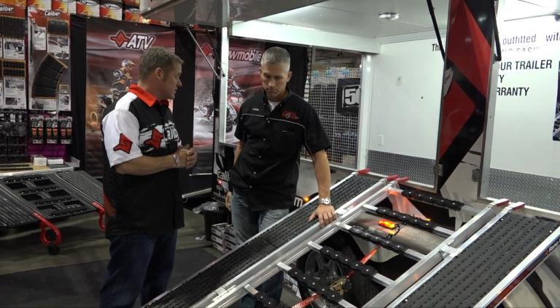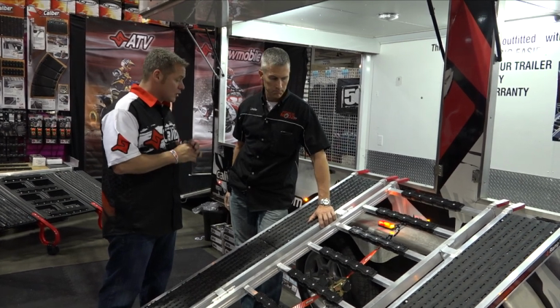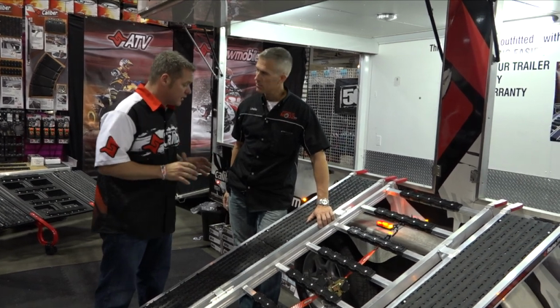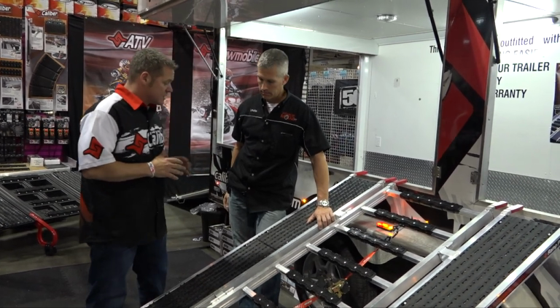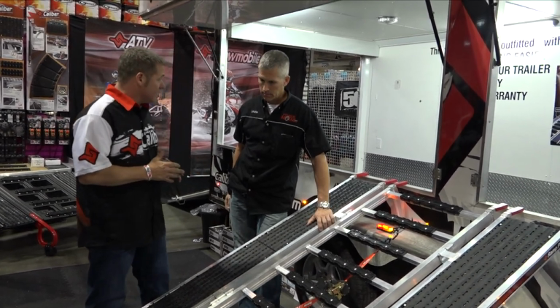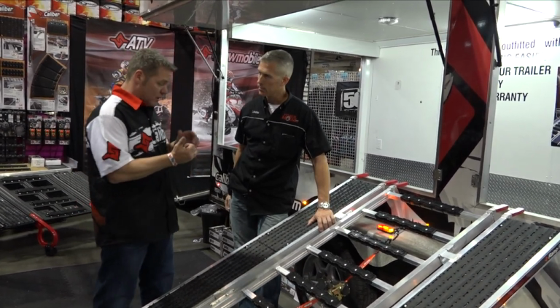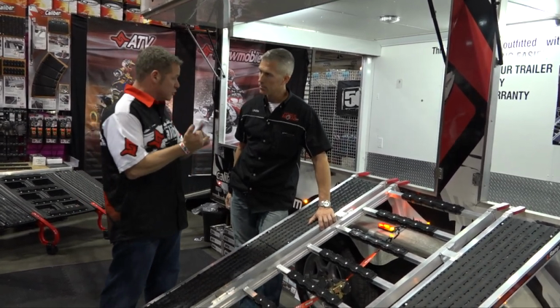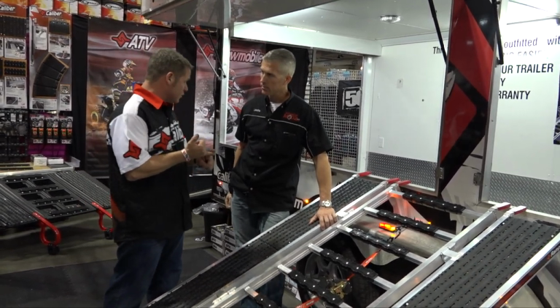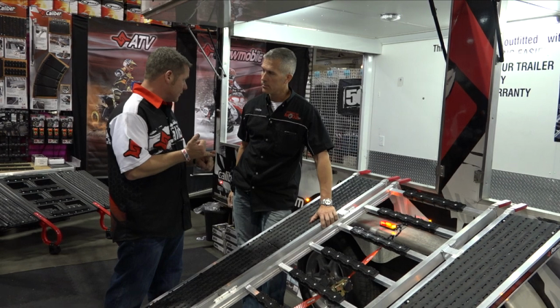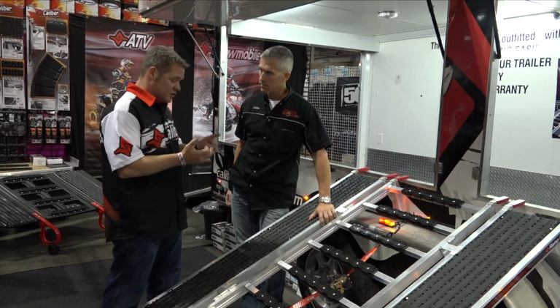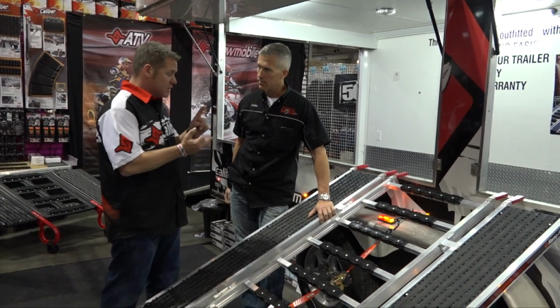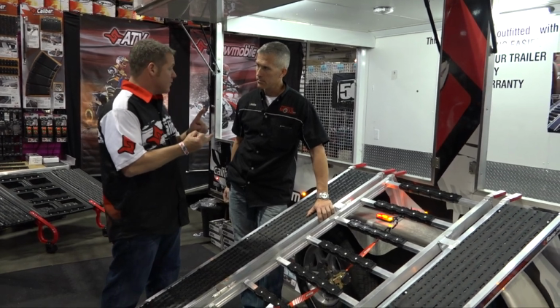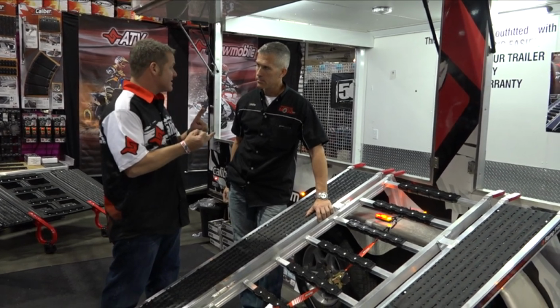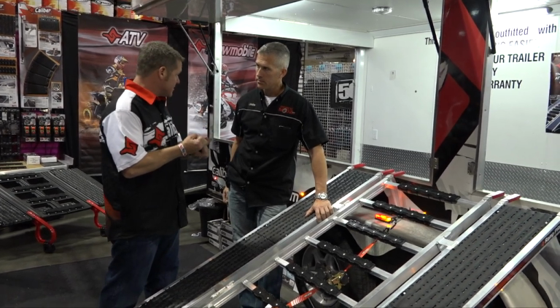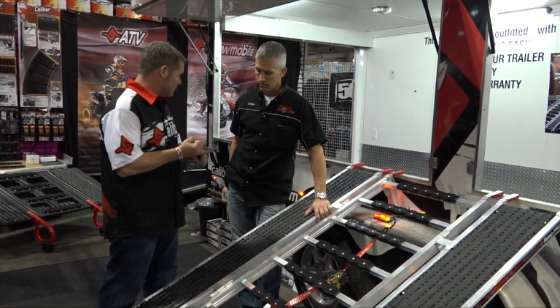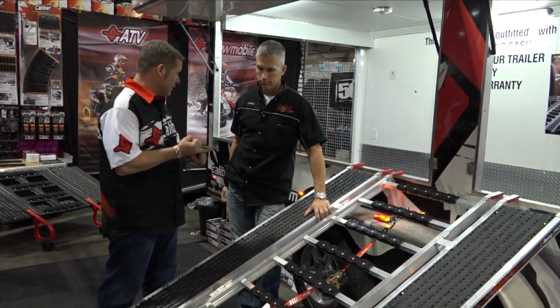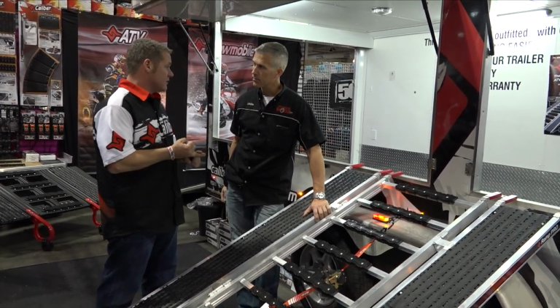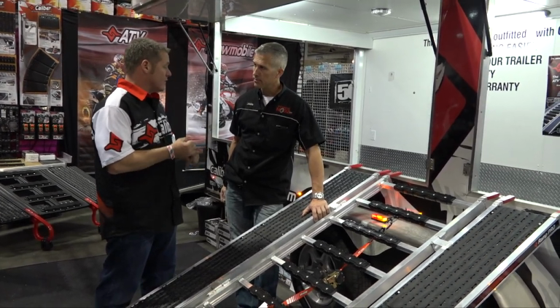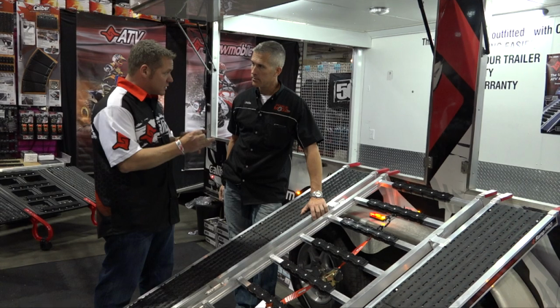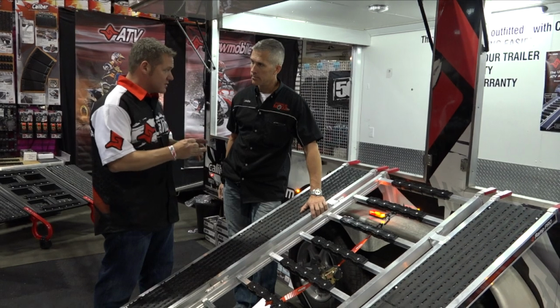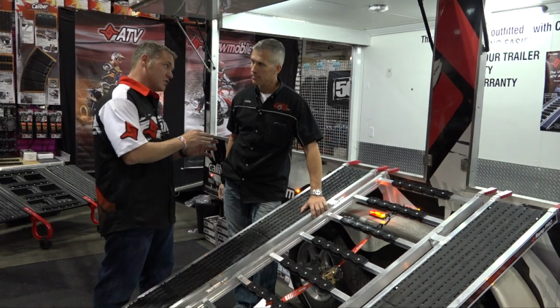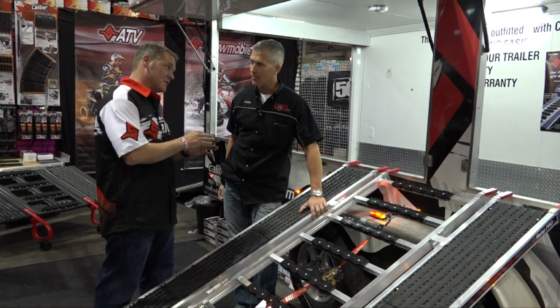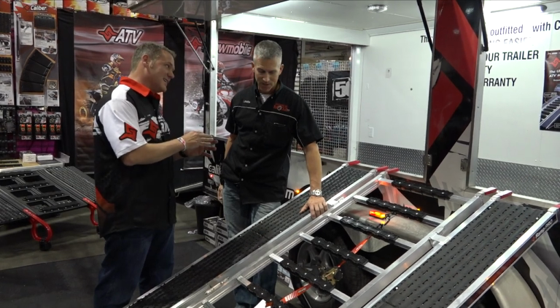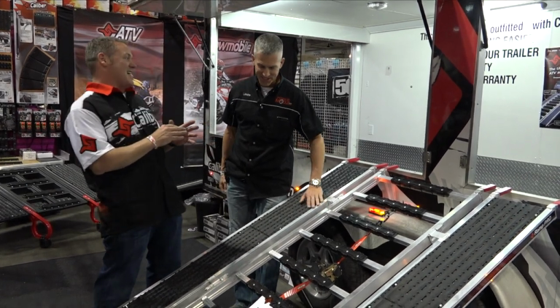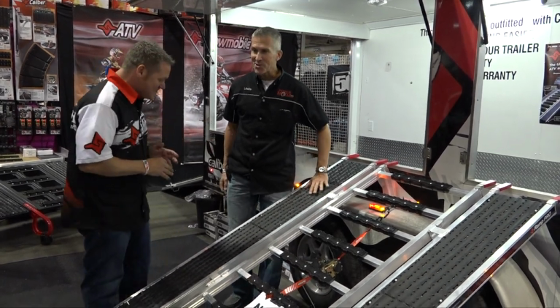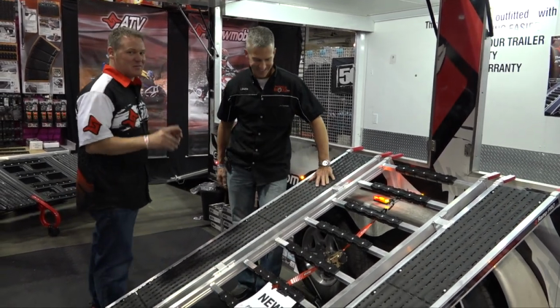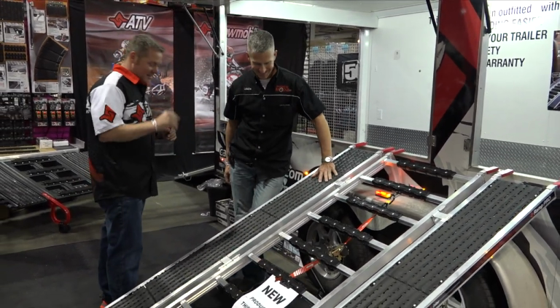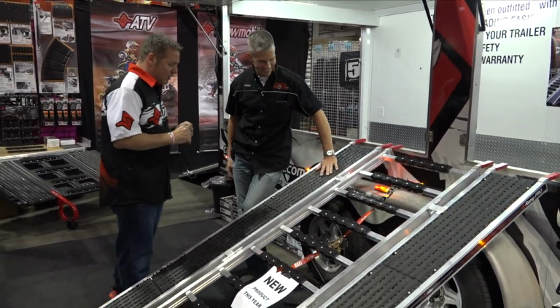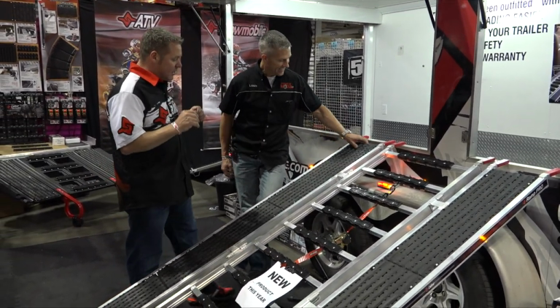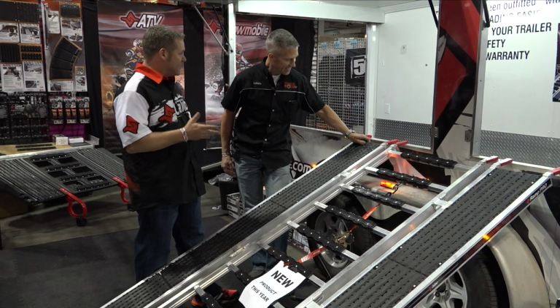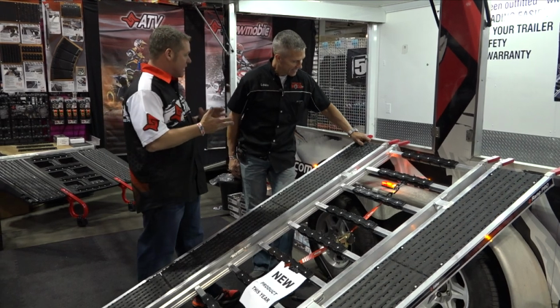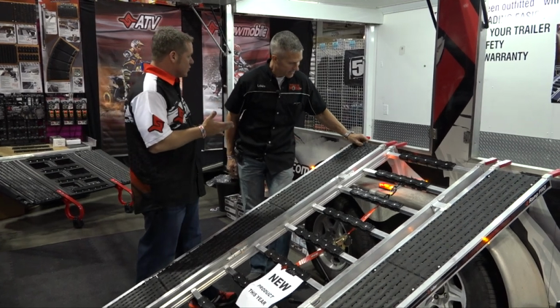The goal here is to provide, number one, the most universal ramp, and number two, the safest ramp. Safety should be put first, right? Safety first. Safest and most universal.